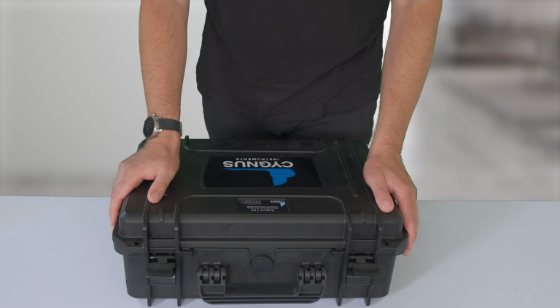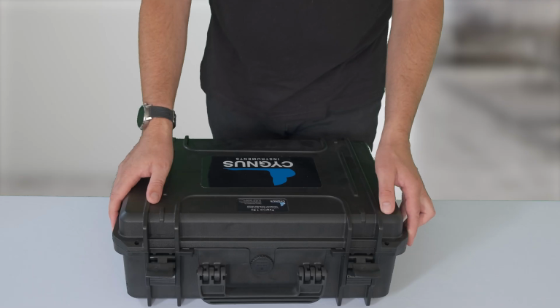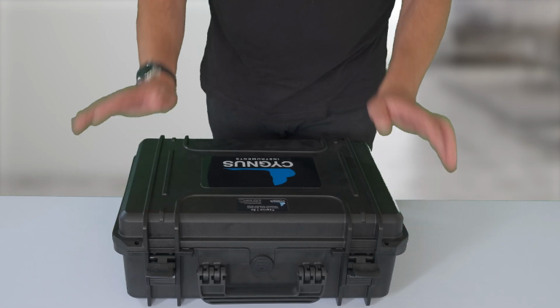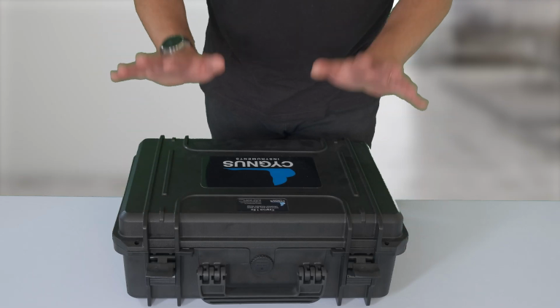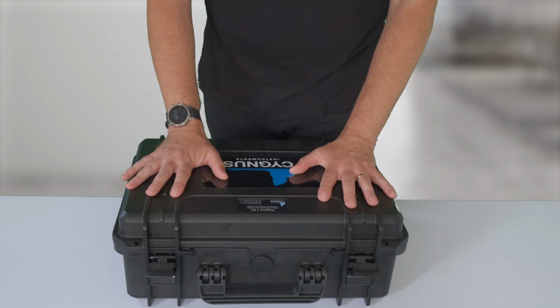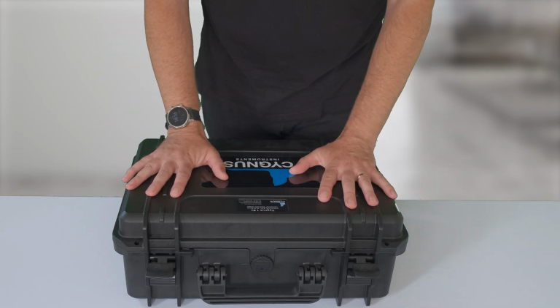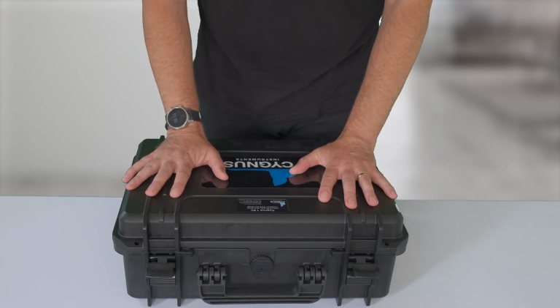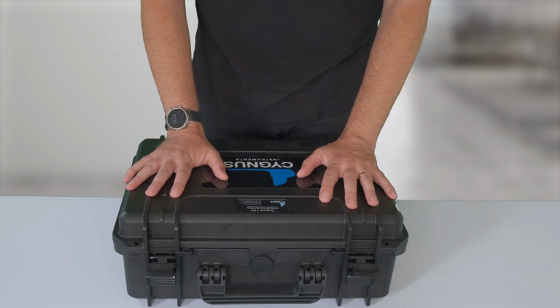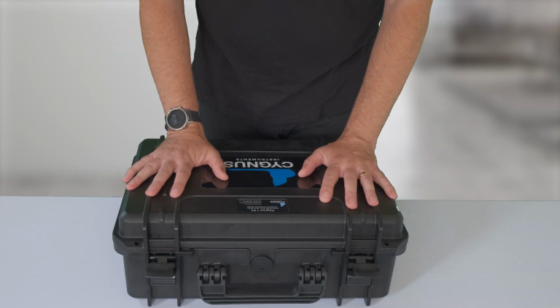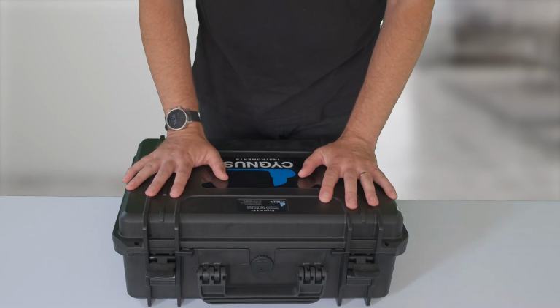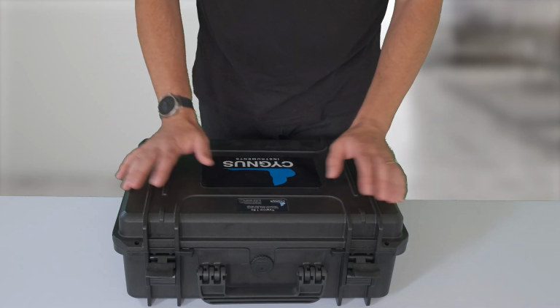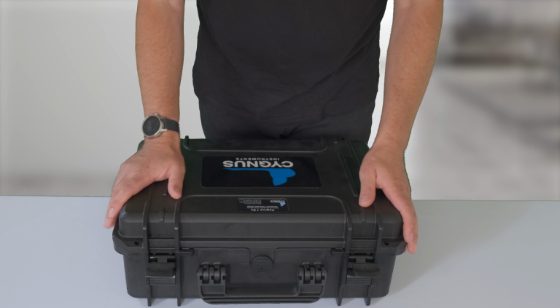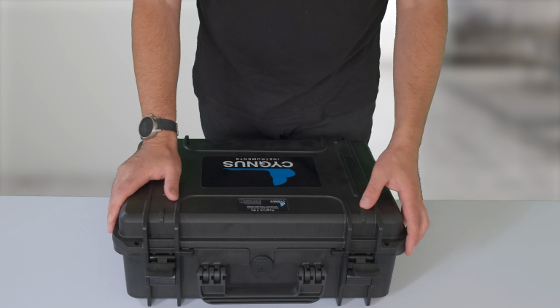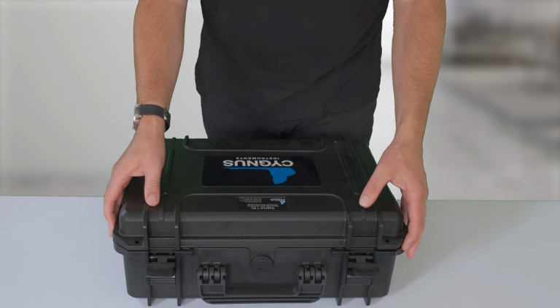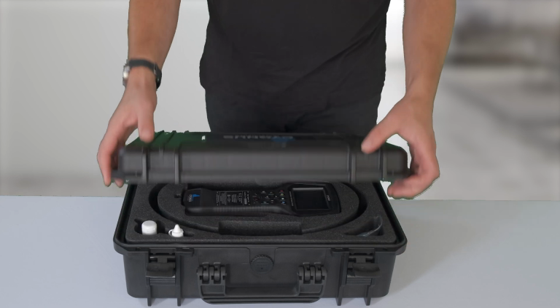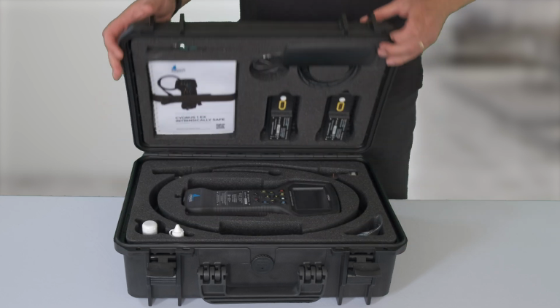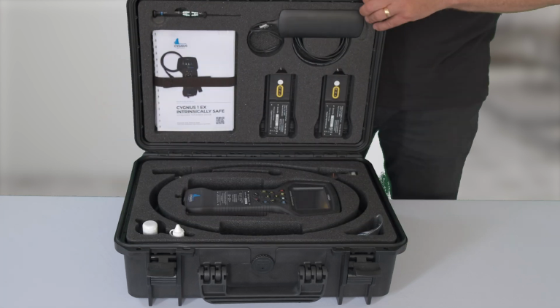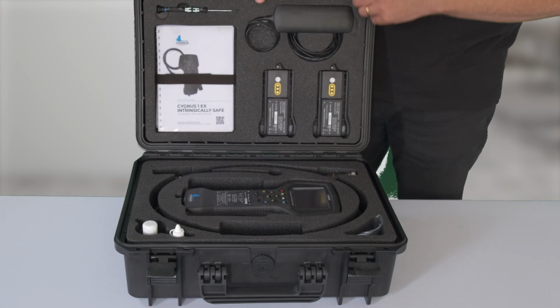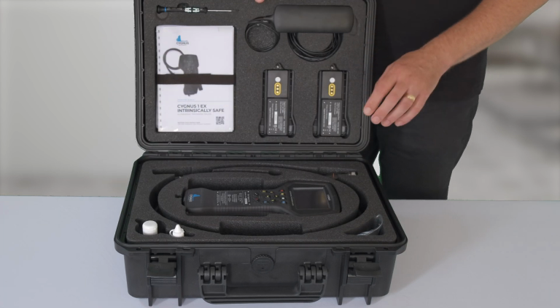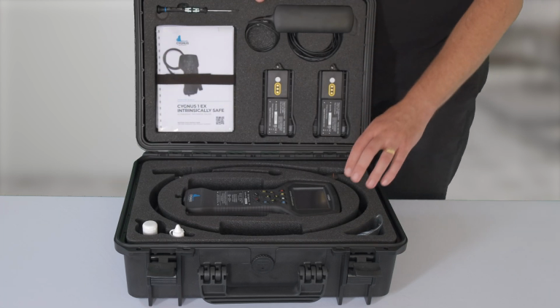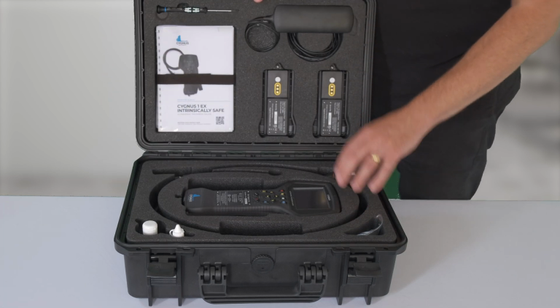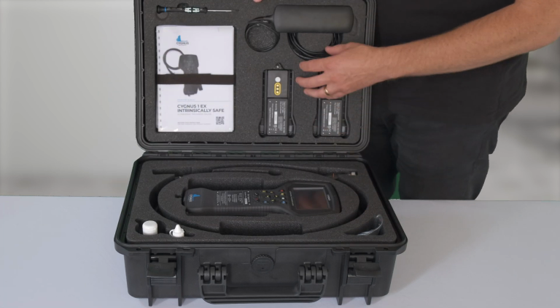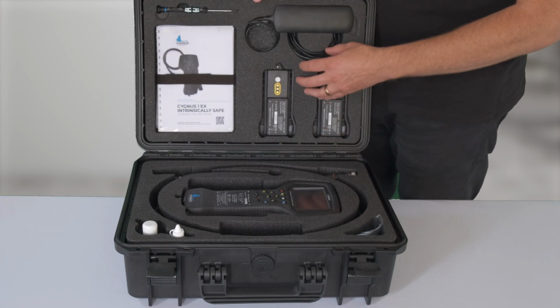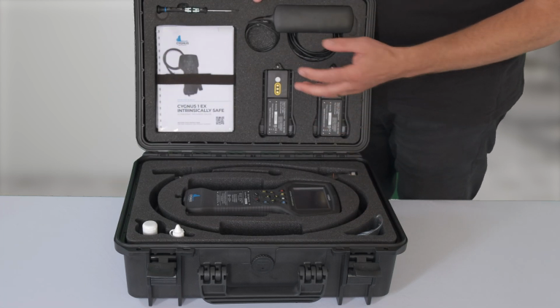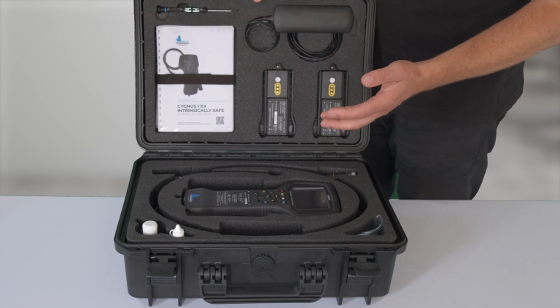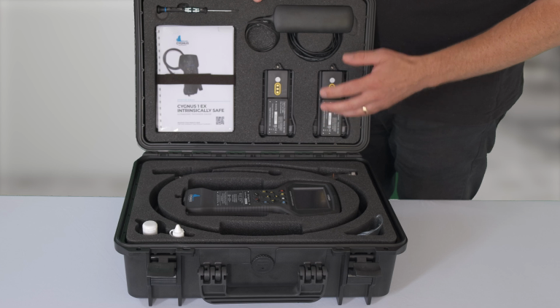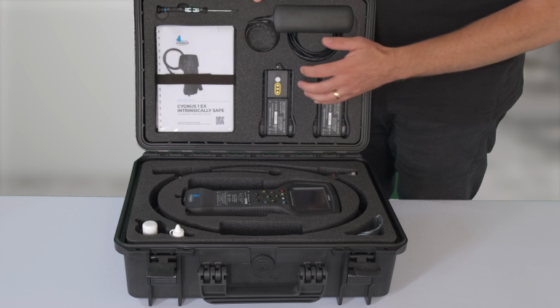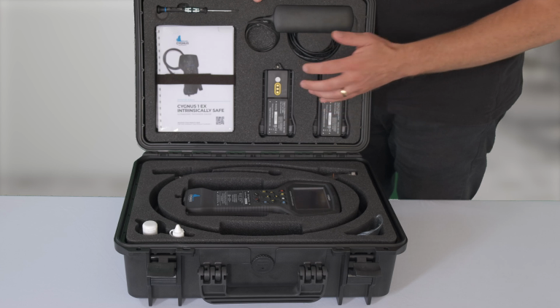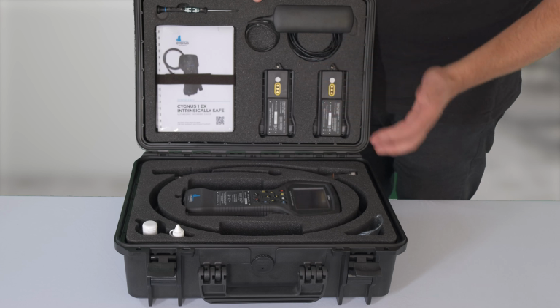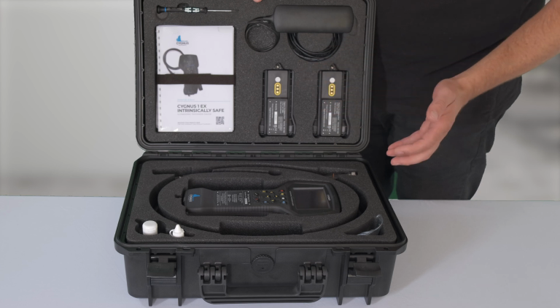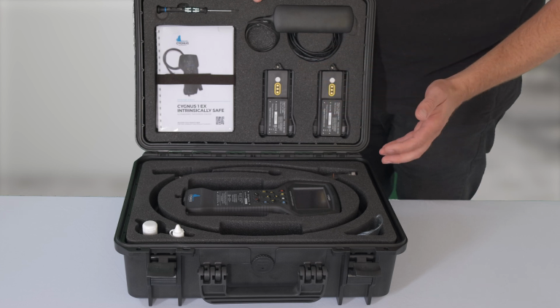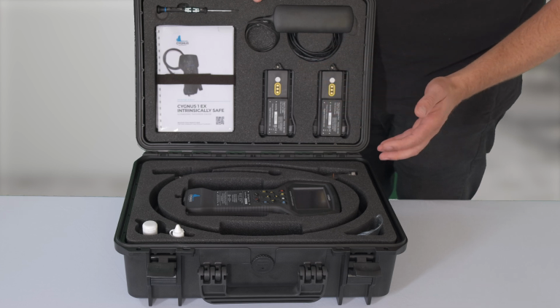When you get your box, it's in a nice Peli case — nice and strong and sturdy. The first thing you'll notice when you open it up is it's all in a nice foam cut-out inside, to keep it organised and protected from any damage.